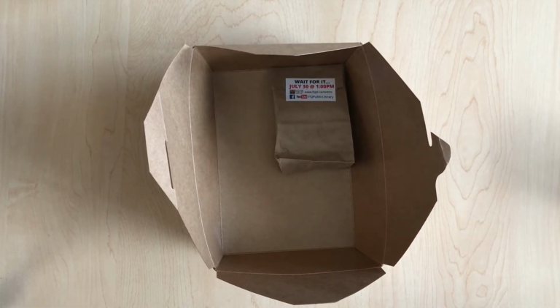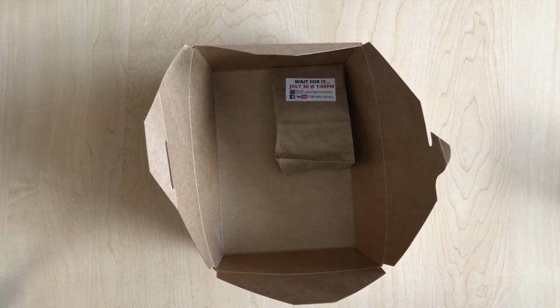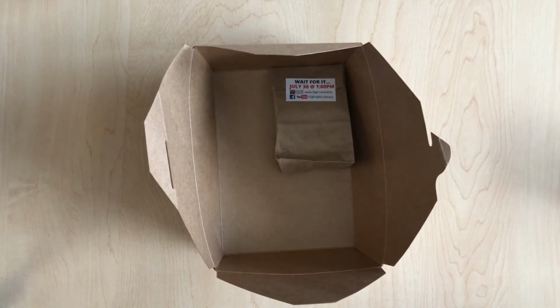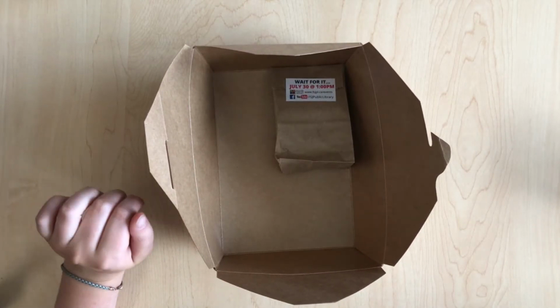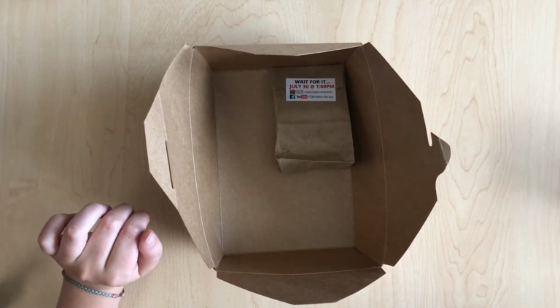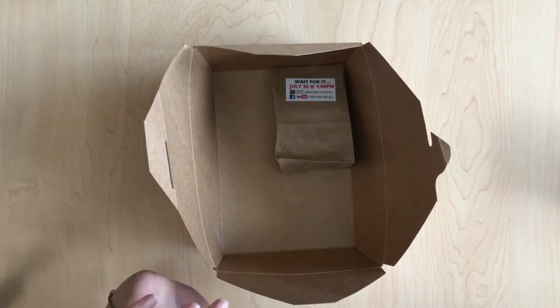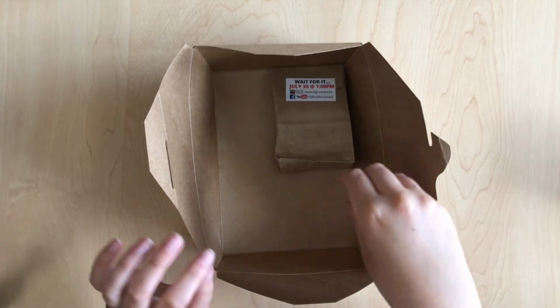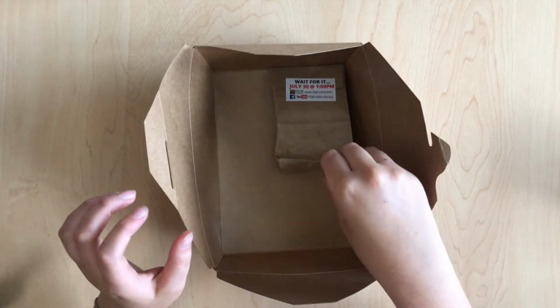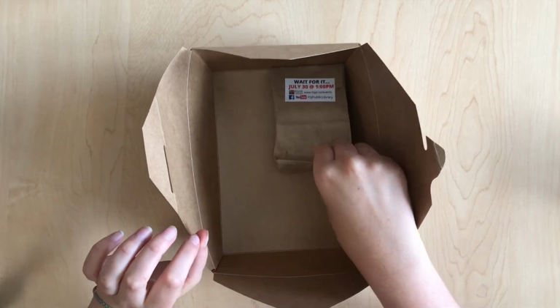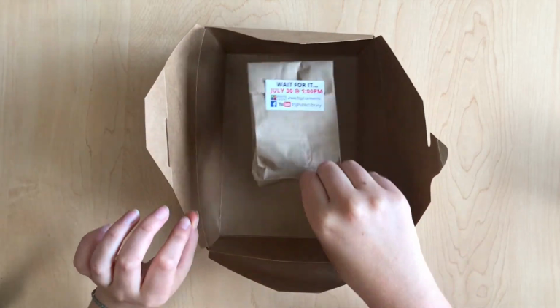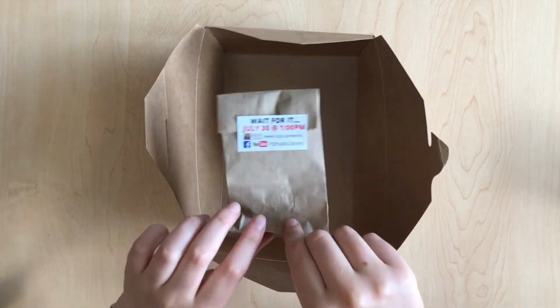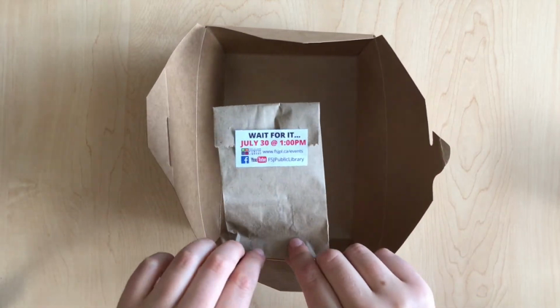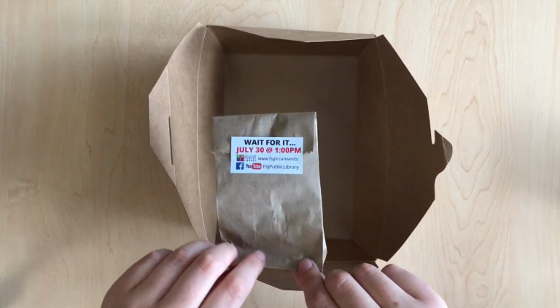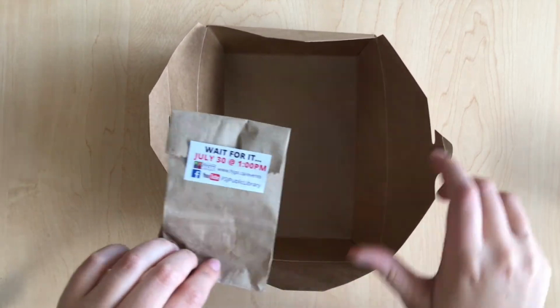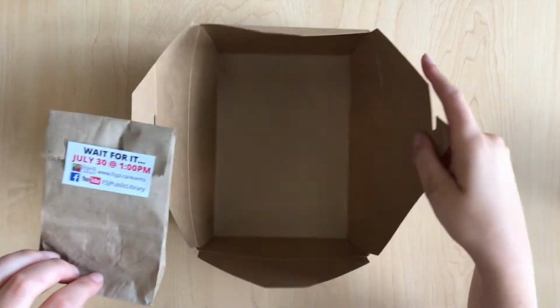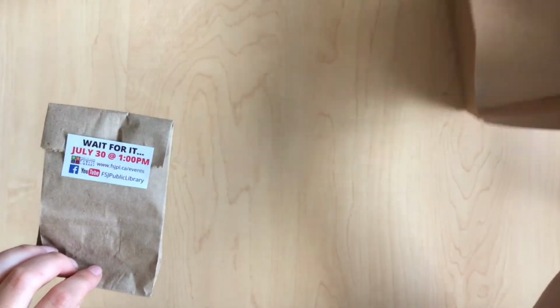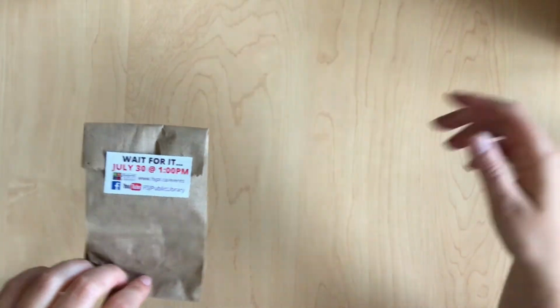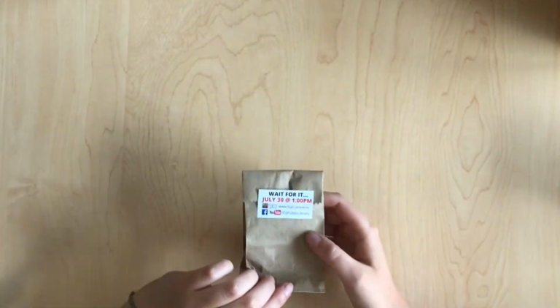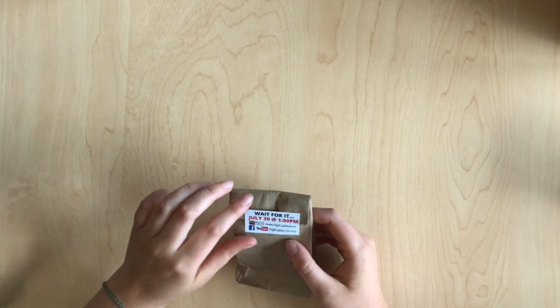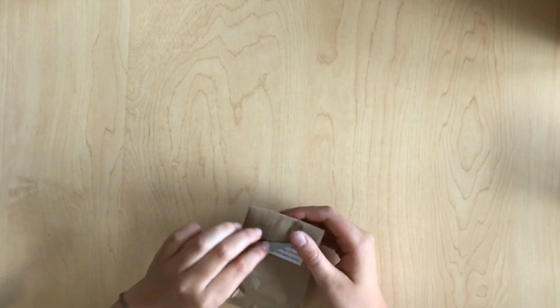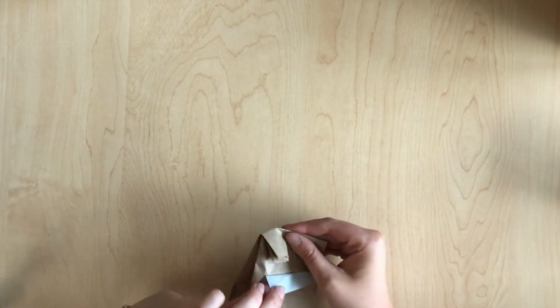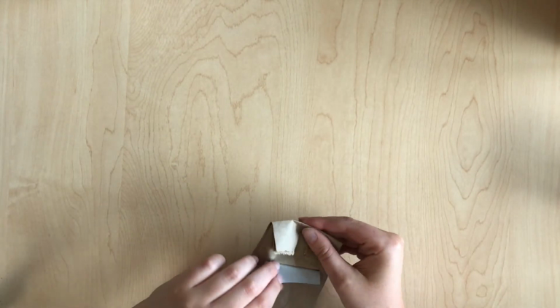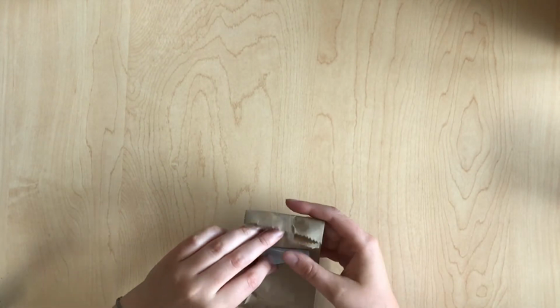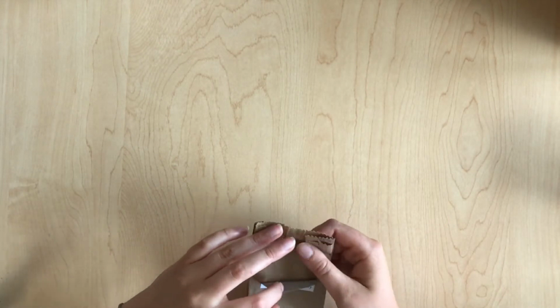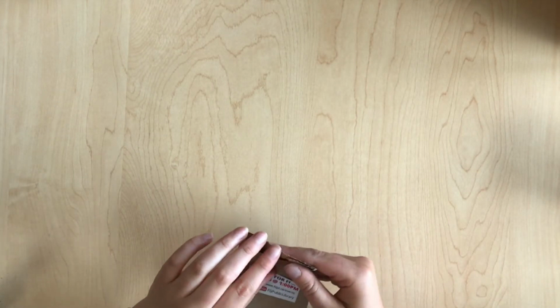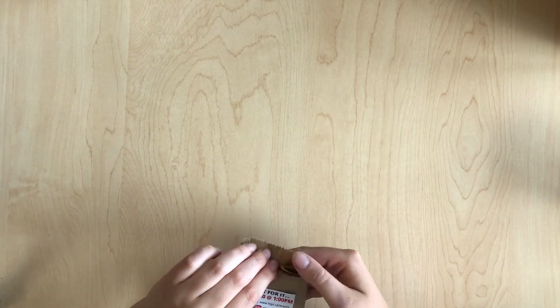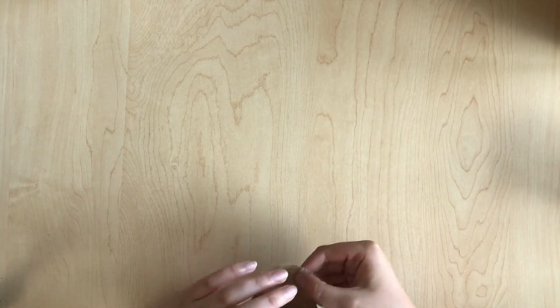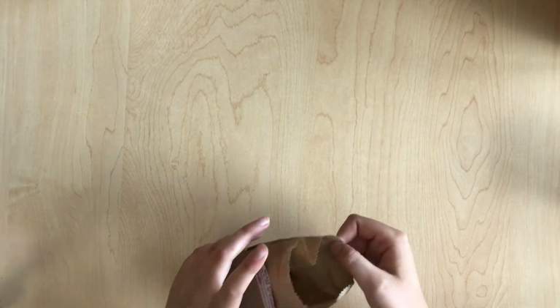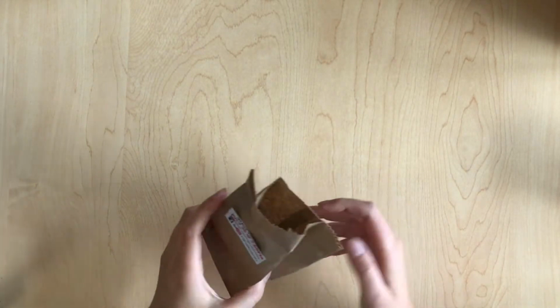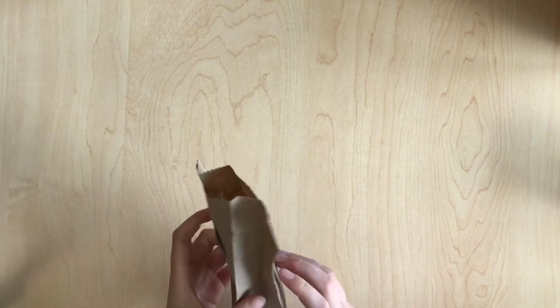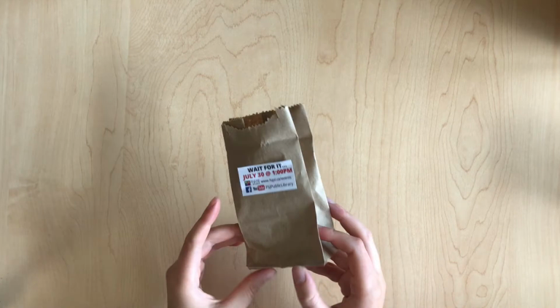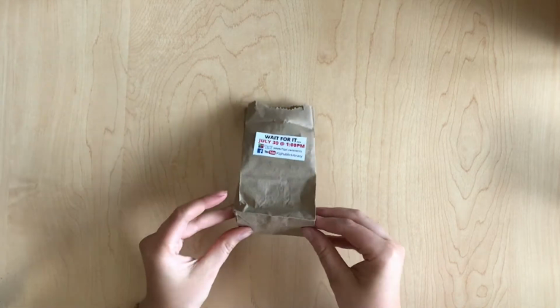Alright, so today we're gonna grab the last bag which is July 30th and we're gonna open it up. Ready? One, two, three, go!